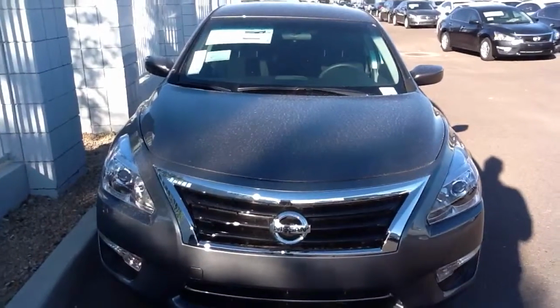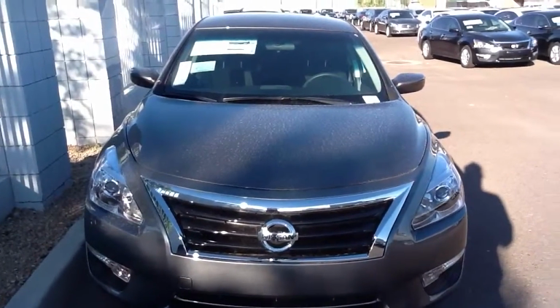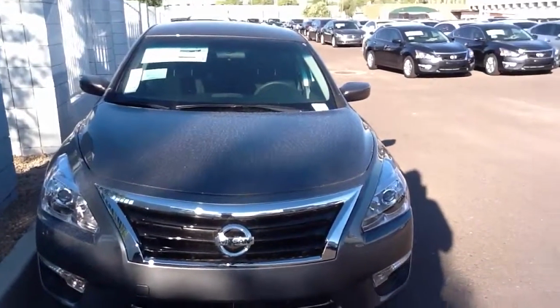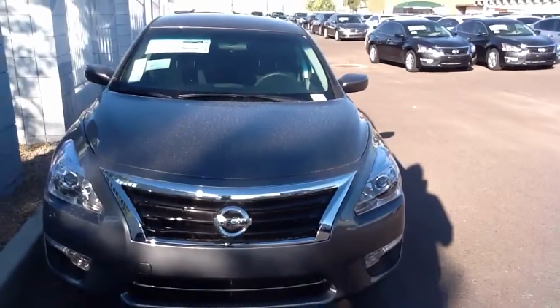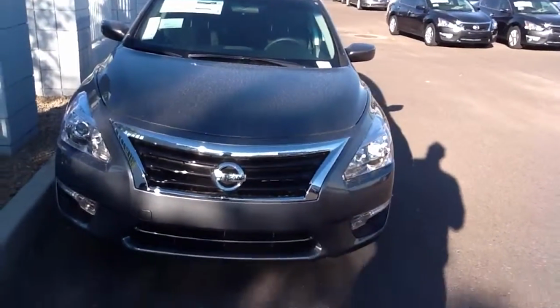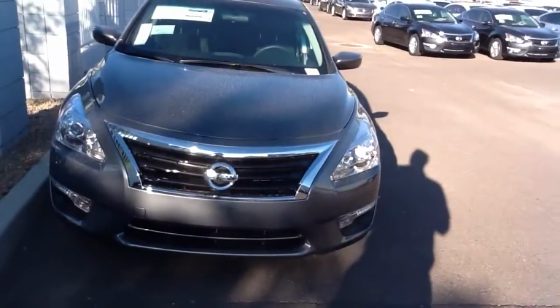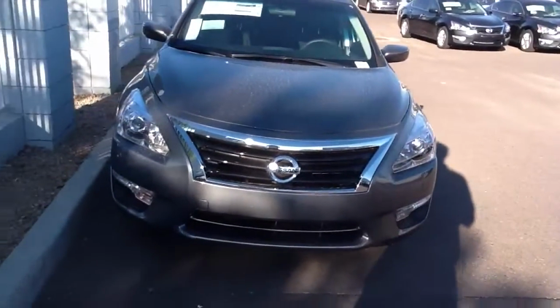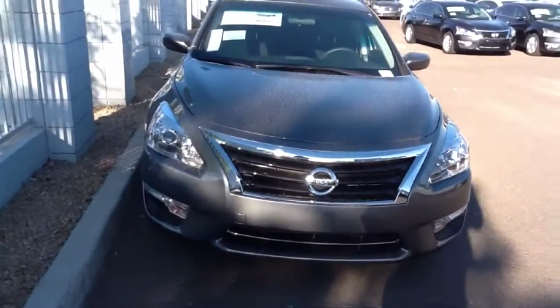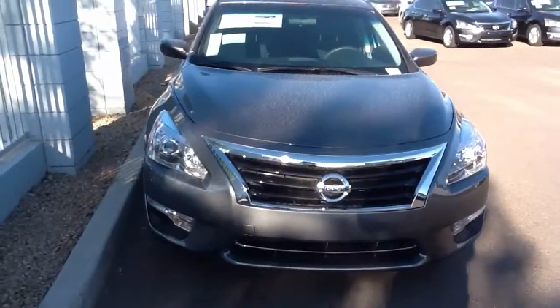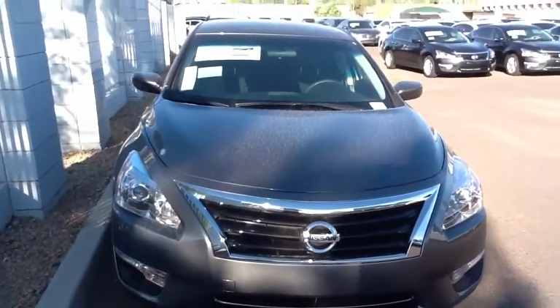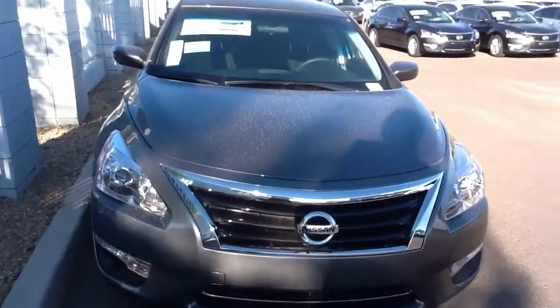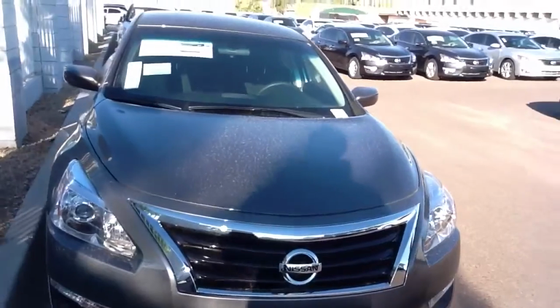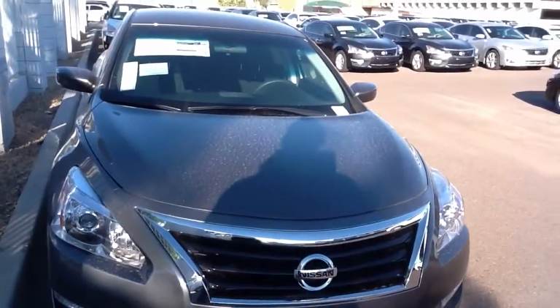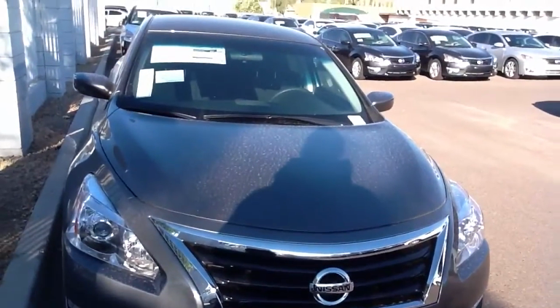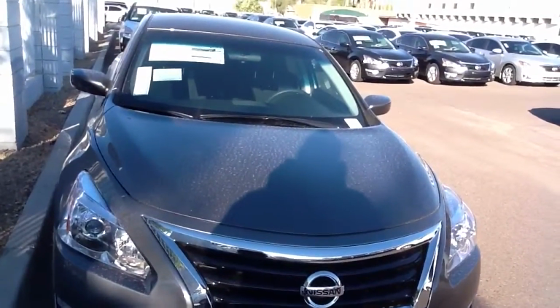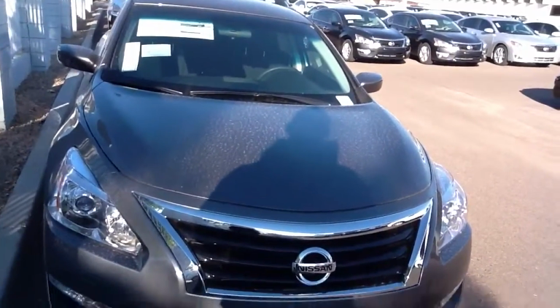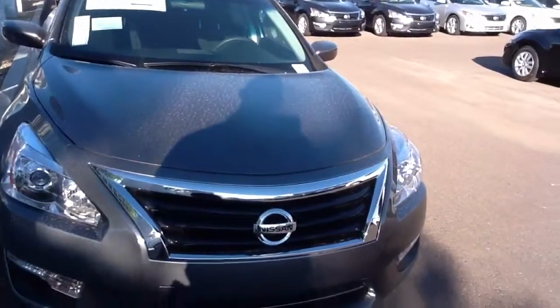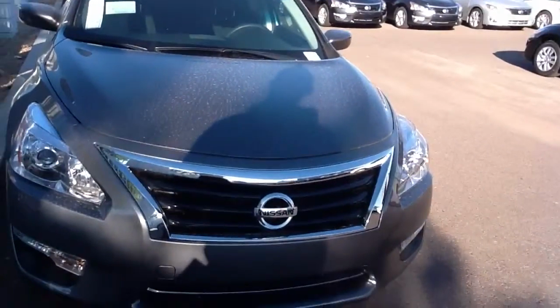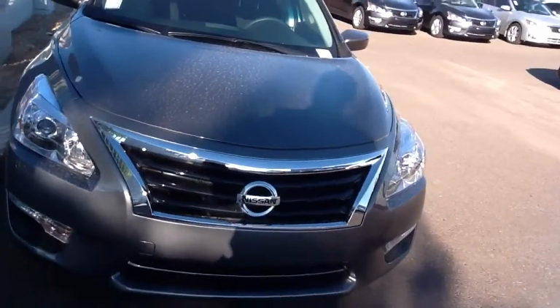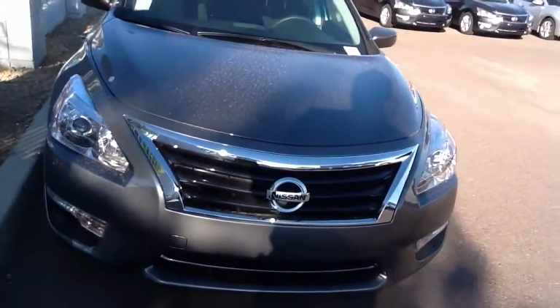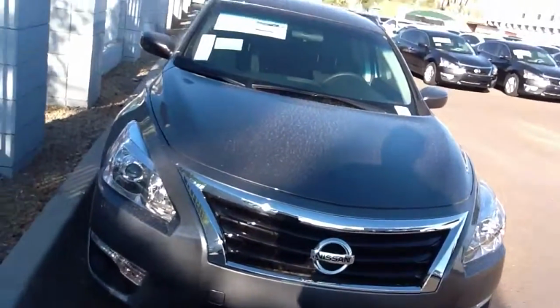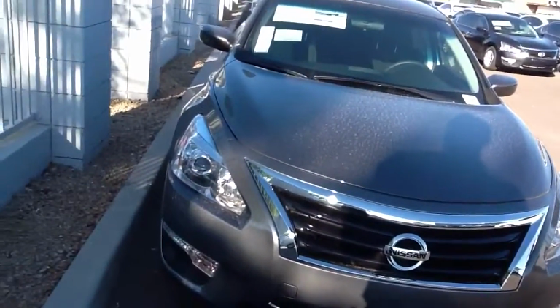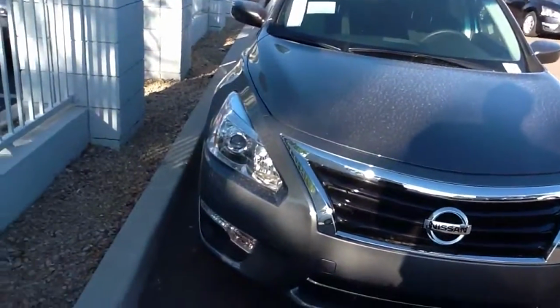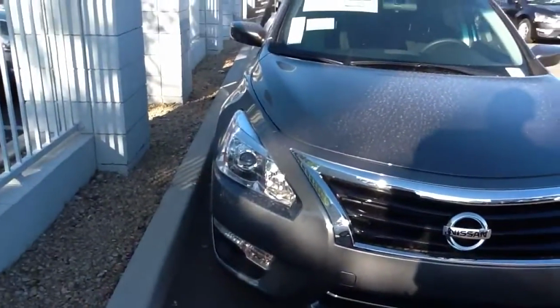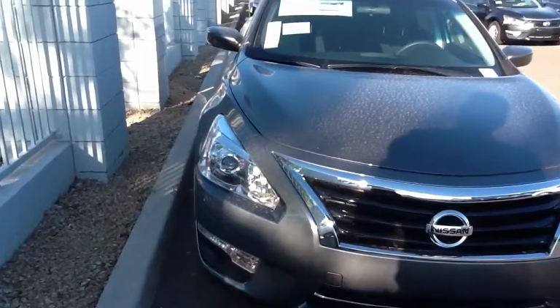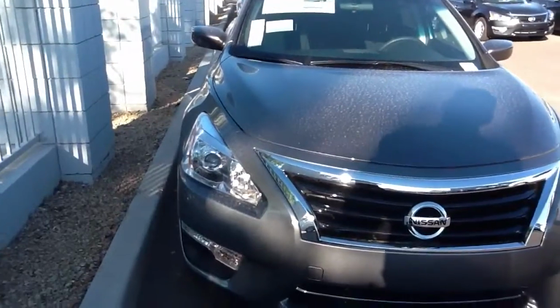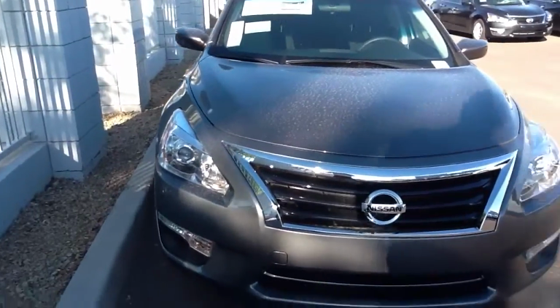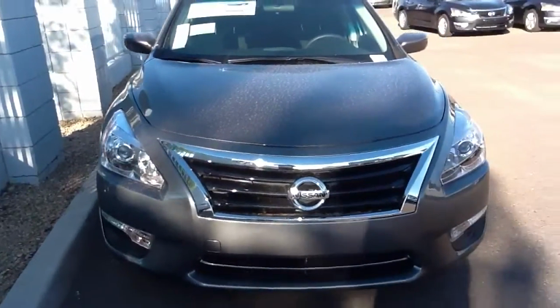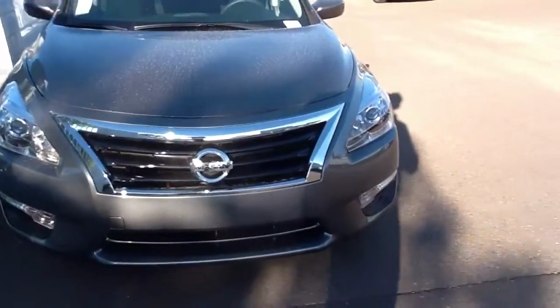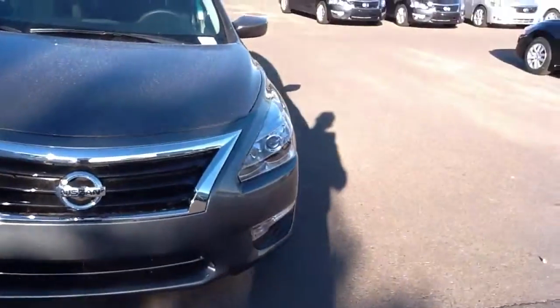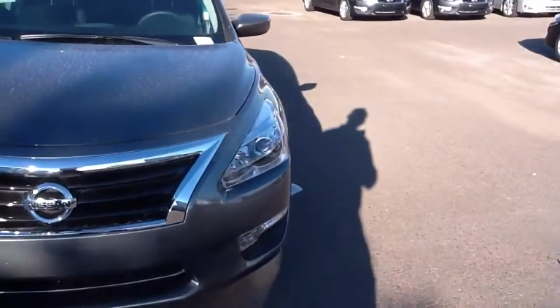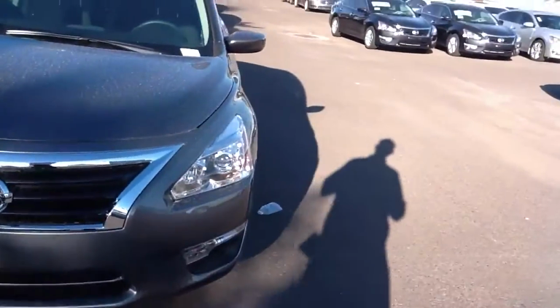Hi Brunel, this is Steele Kemsler from ABC Nissan. This is one of our 2014 Altima 2.5 S's. This is the Gun Metallic — one of our new colors that we feature.